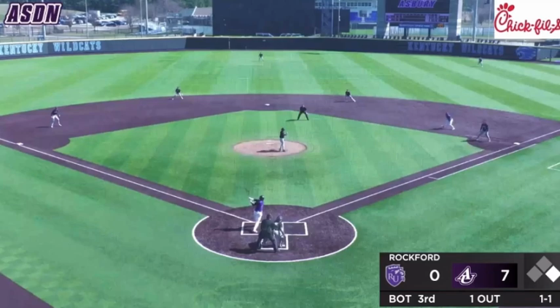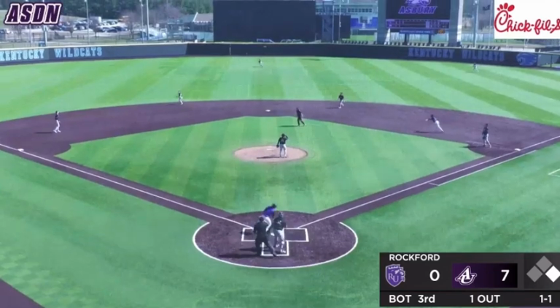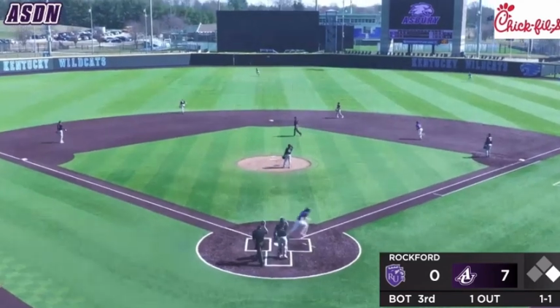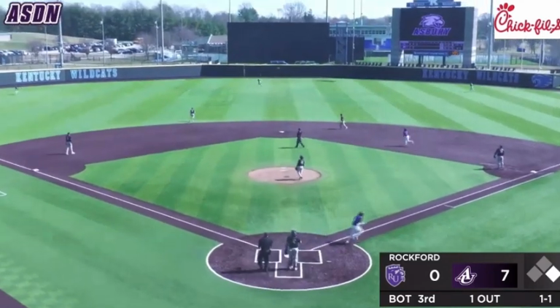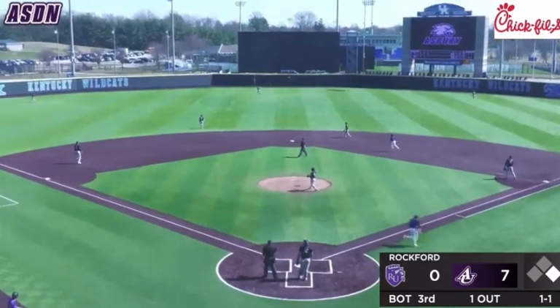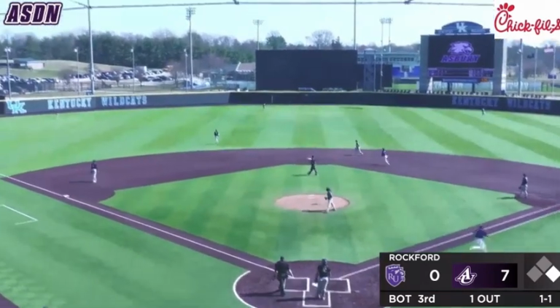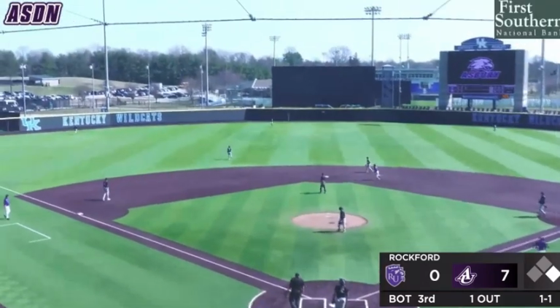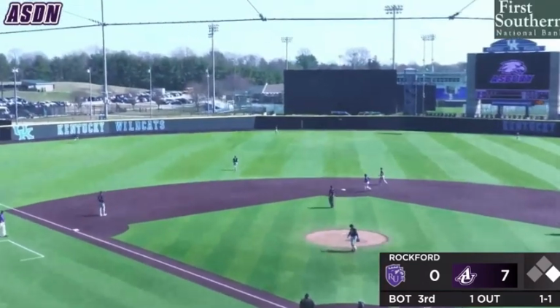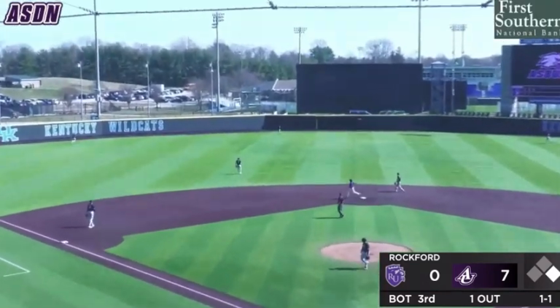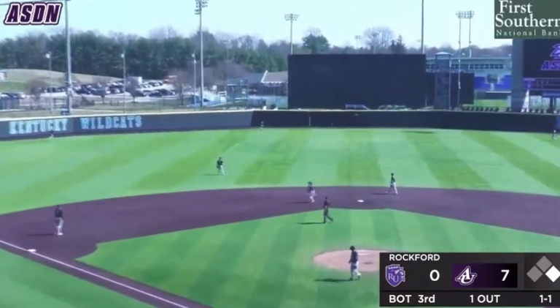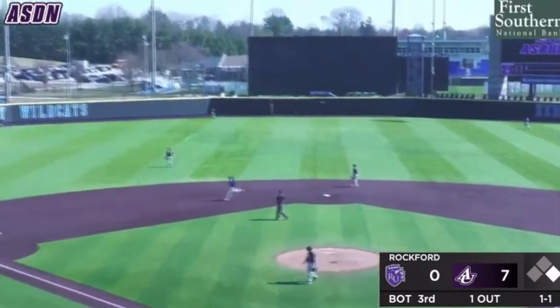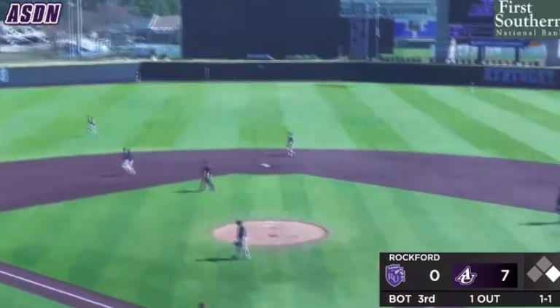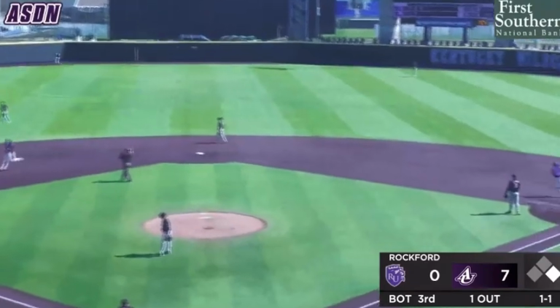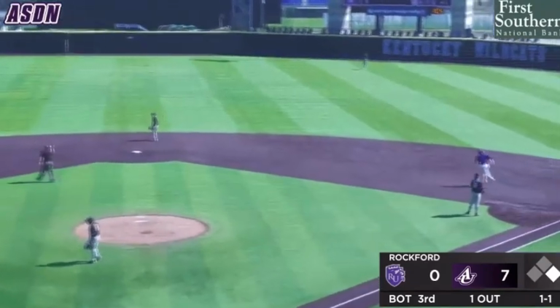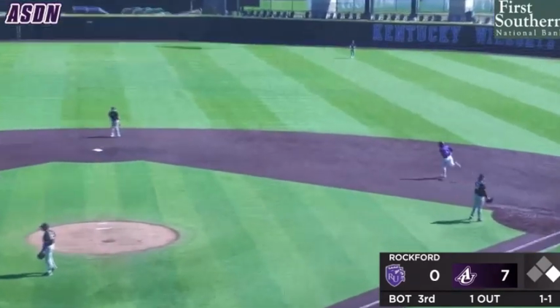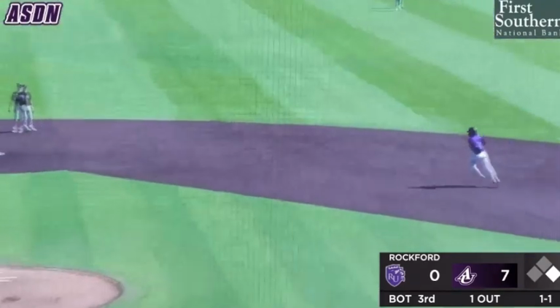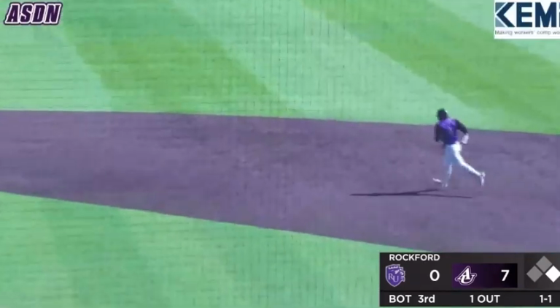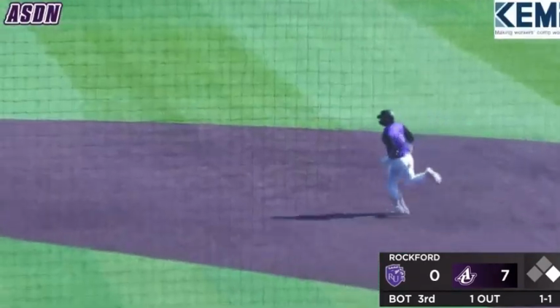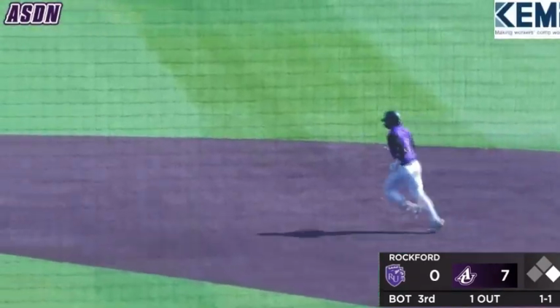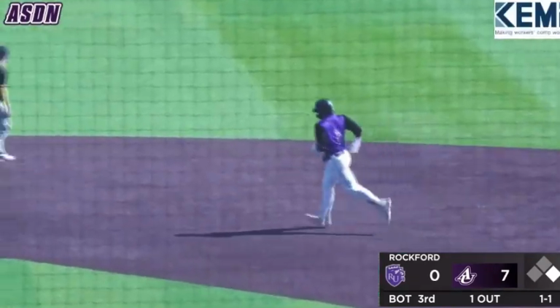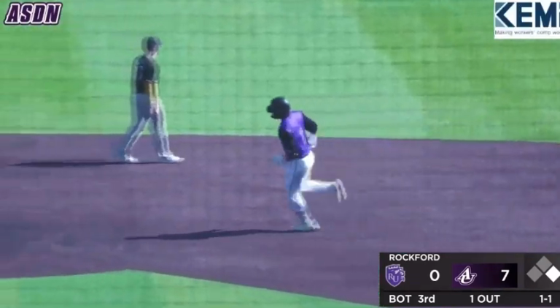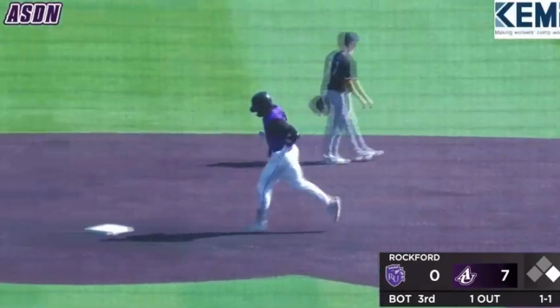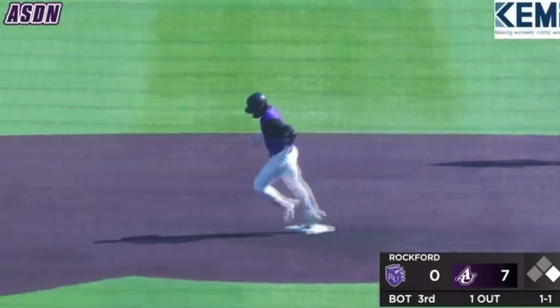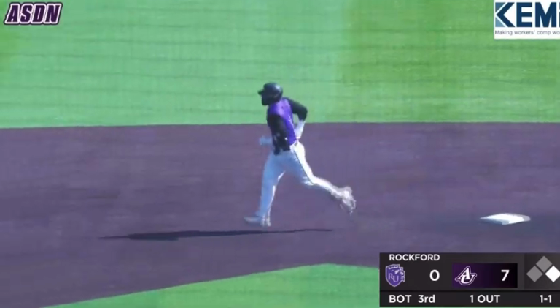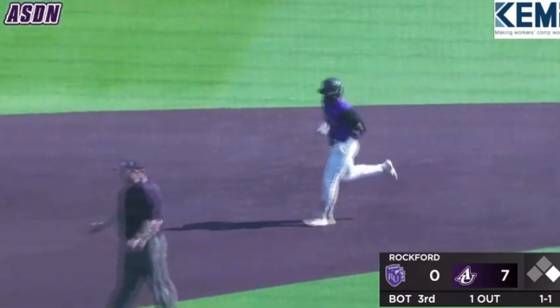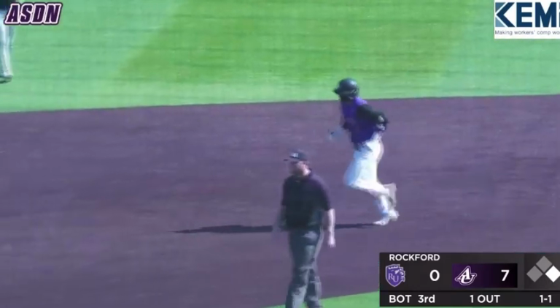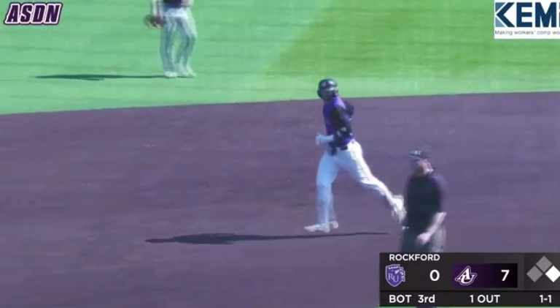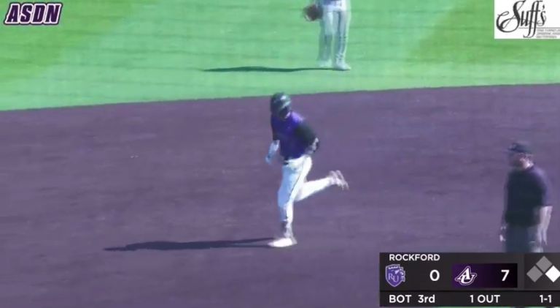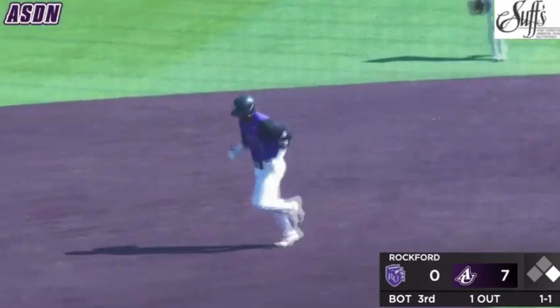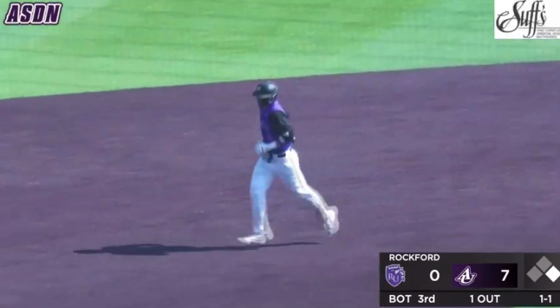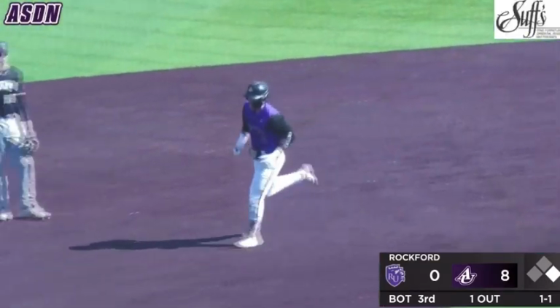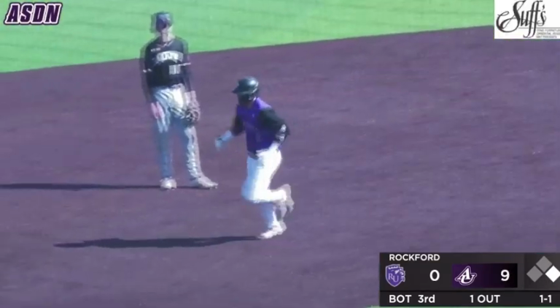That ball is hammered to left center. Looking back as the center fielder — see you later. That ball is gone. Caden Dougal with an absolute shot to the deepest part of the yard.